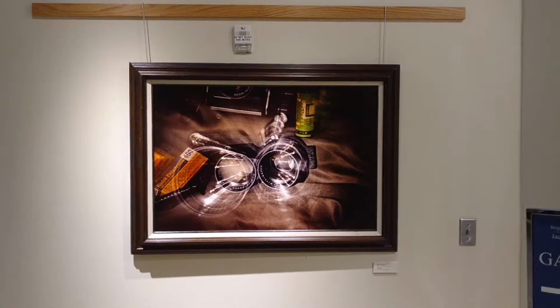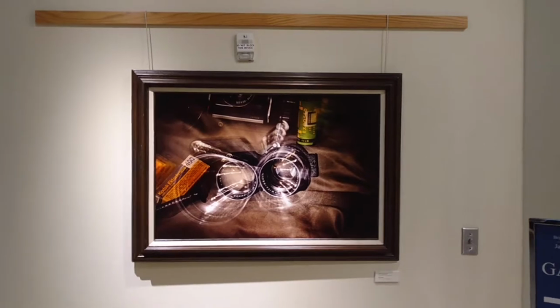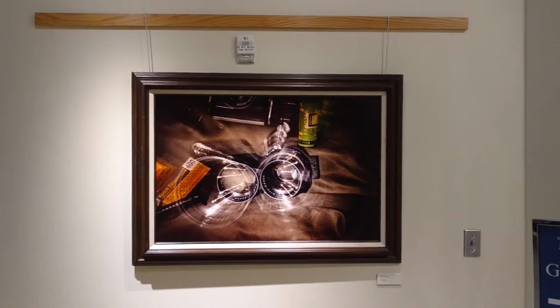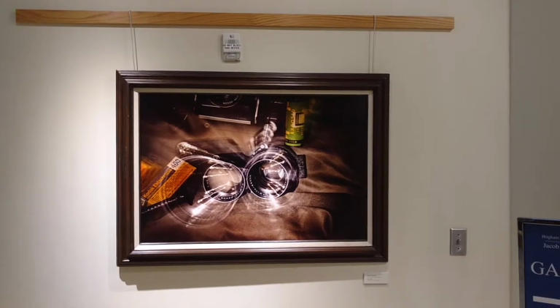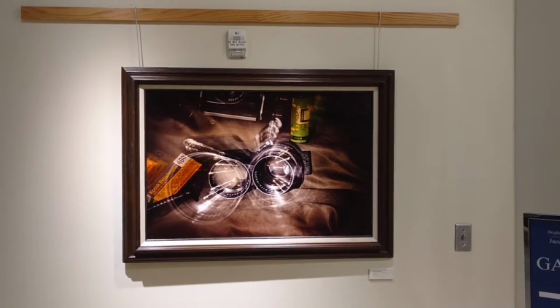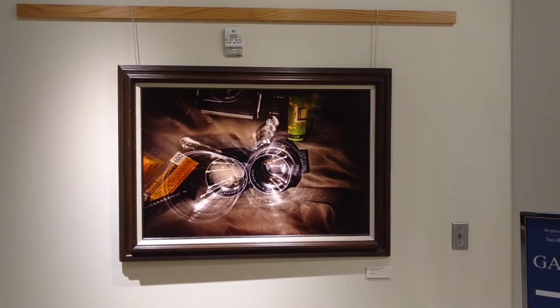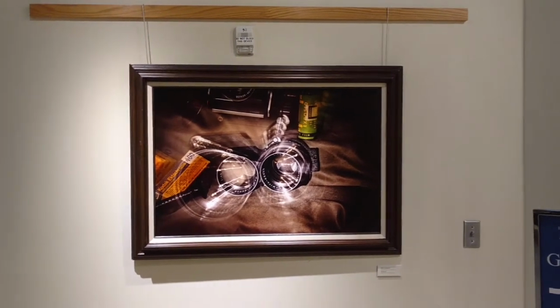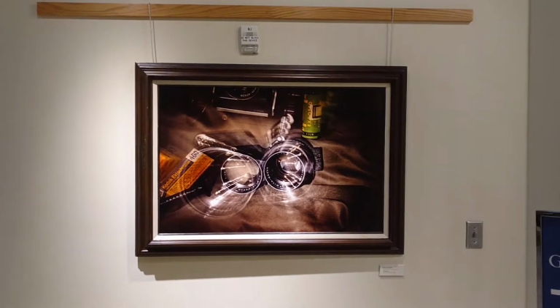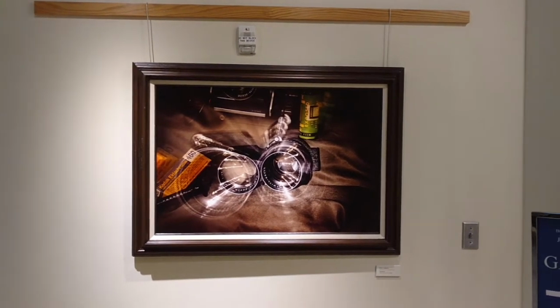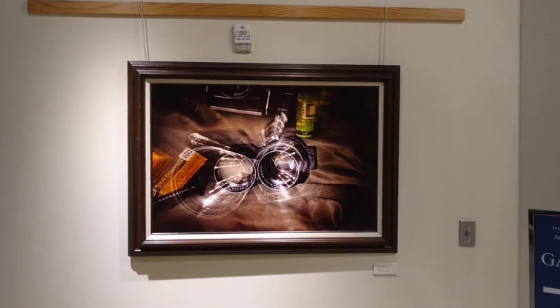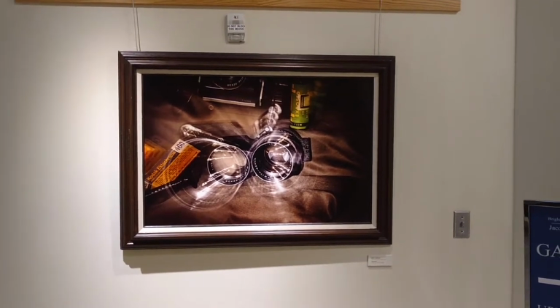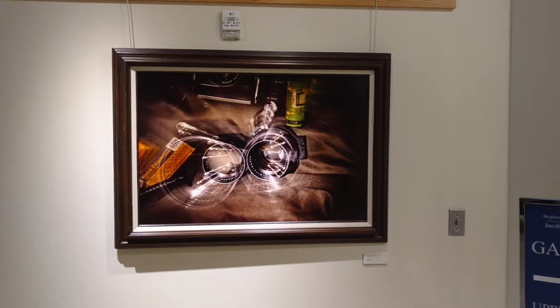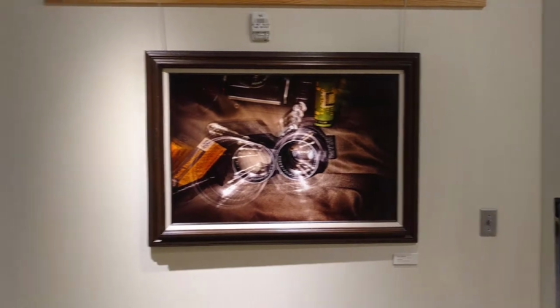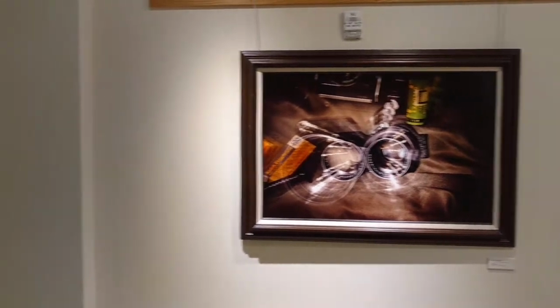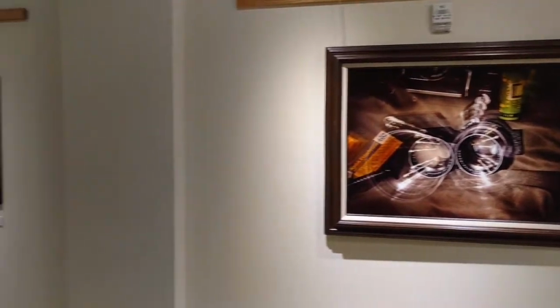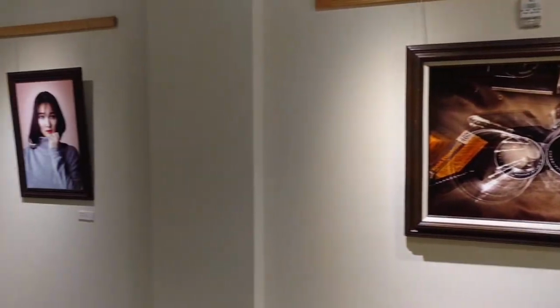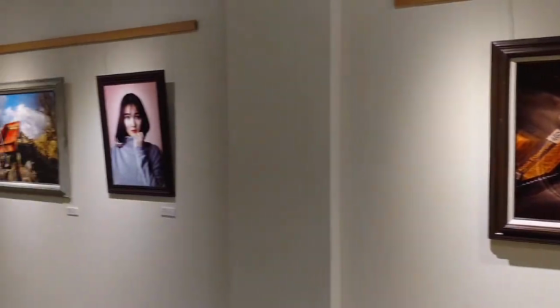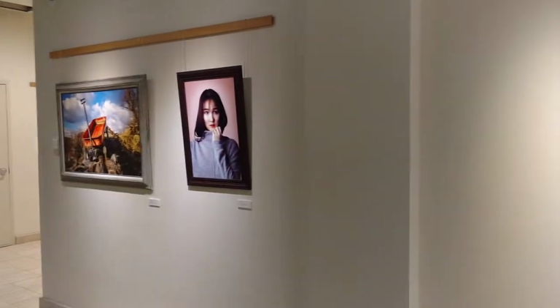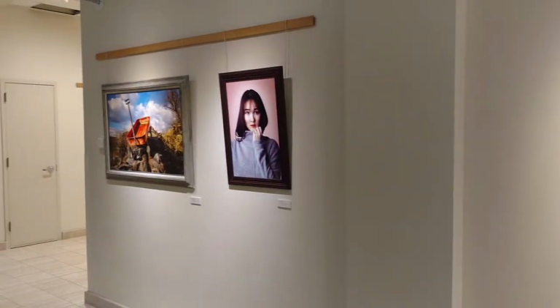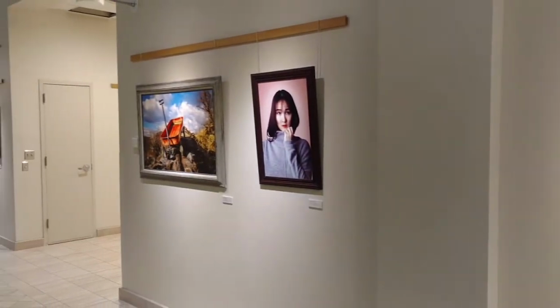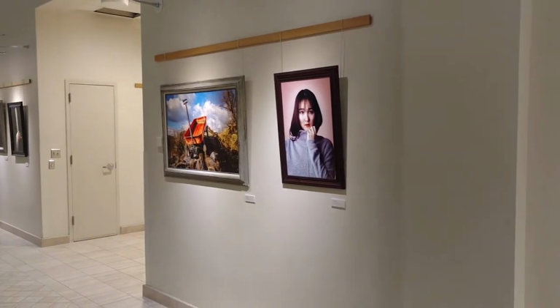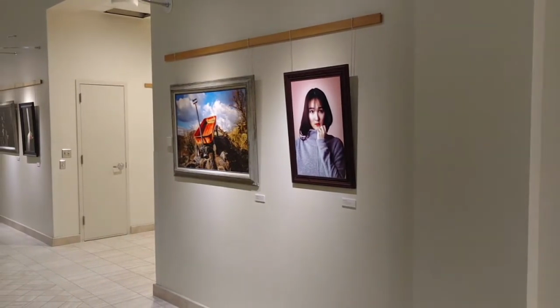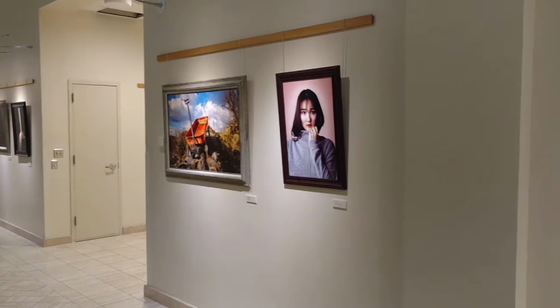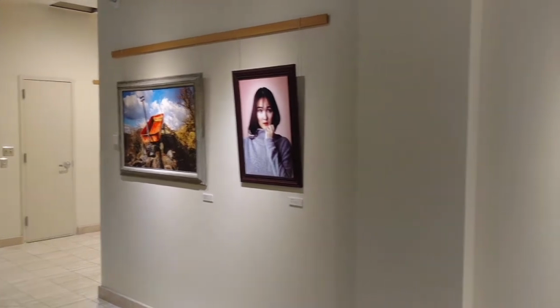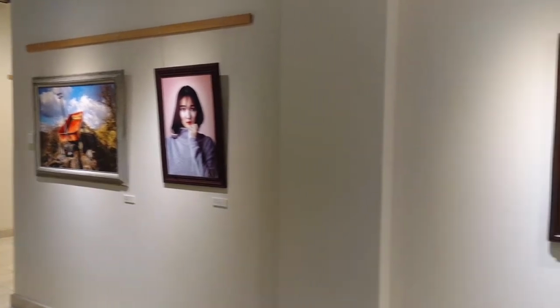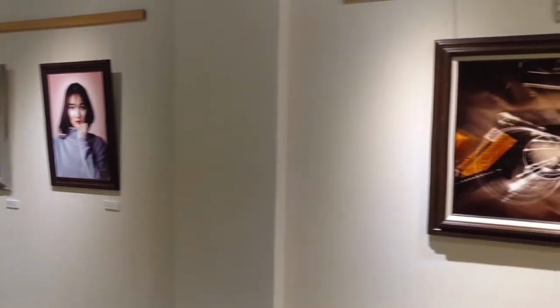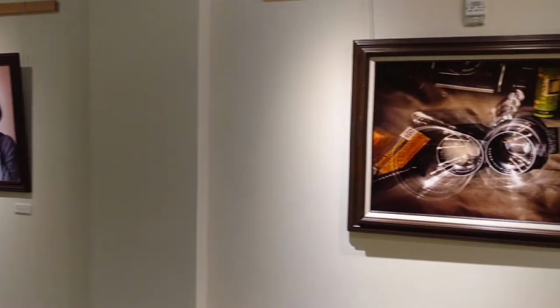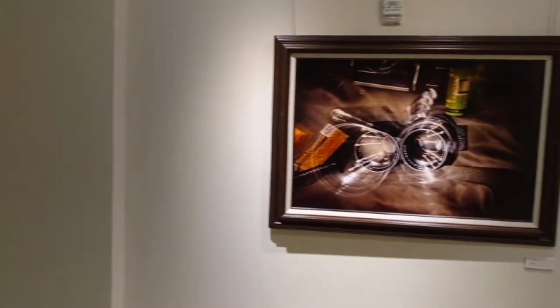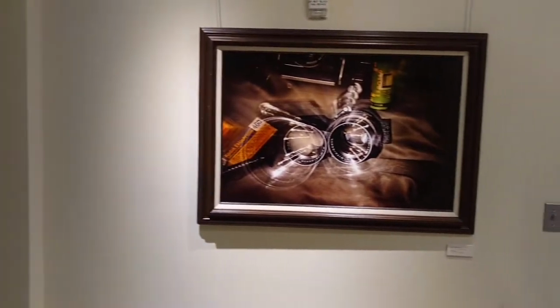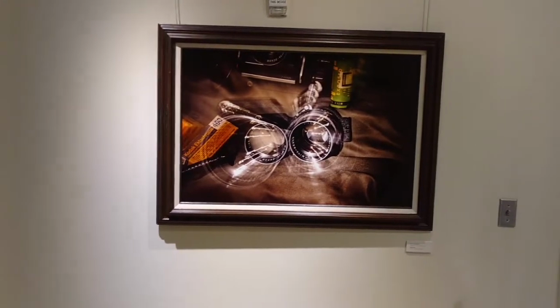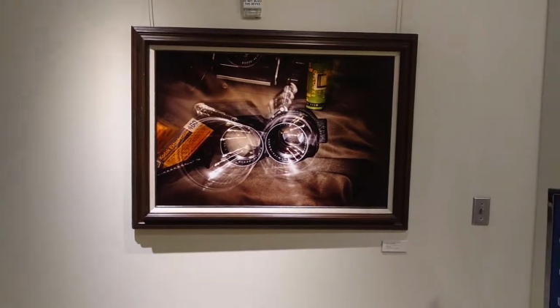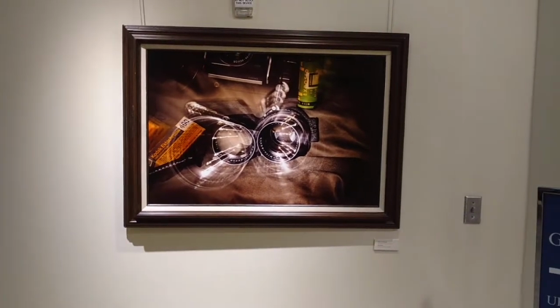Hi, this is Kirk Lindholm. I'm in the Jacob Sporey building at BYUI, just looking at the photographs that are hung in the gallery. I was asked to comment about the photograph that I took and is hung here in the gallery.